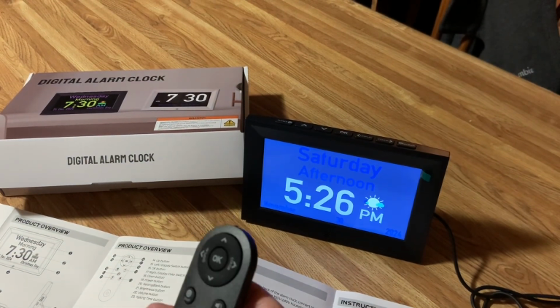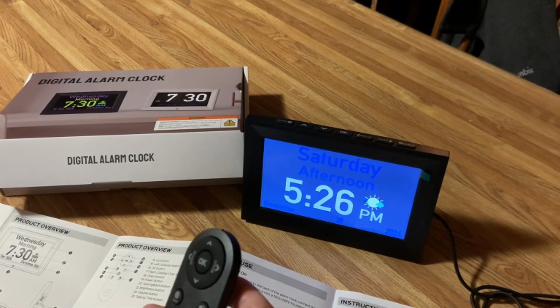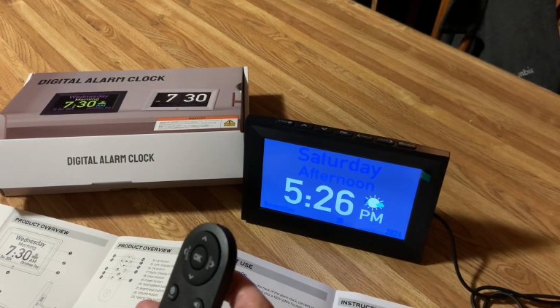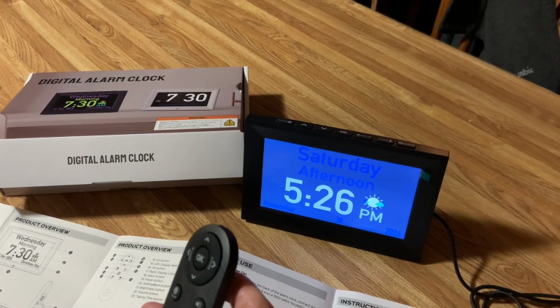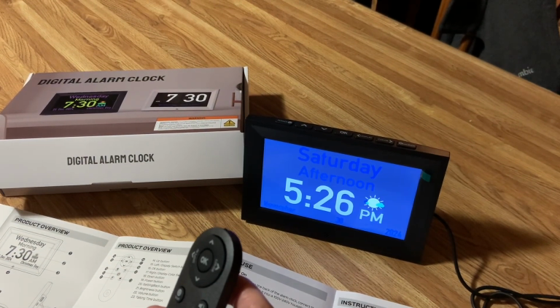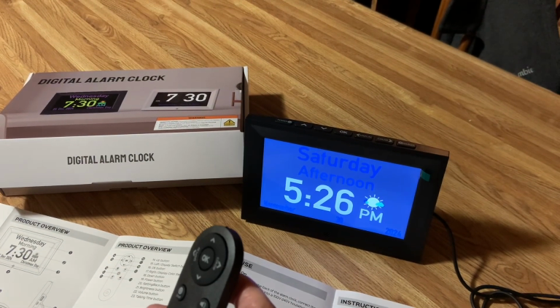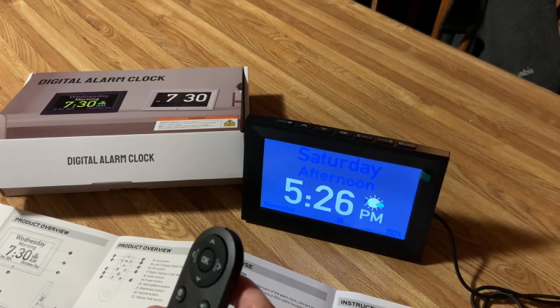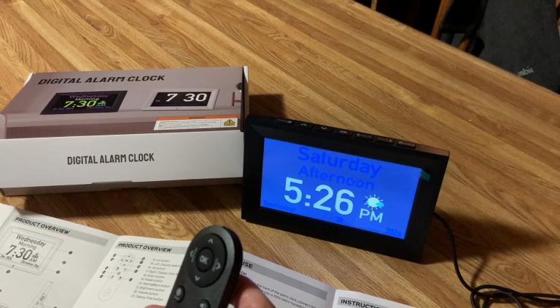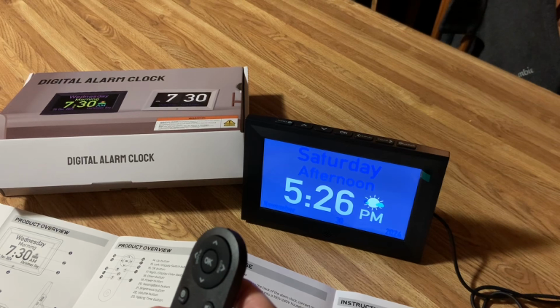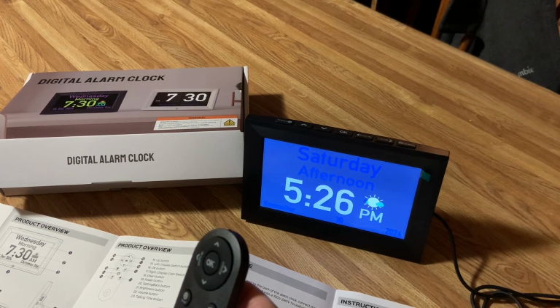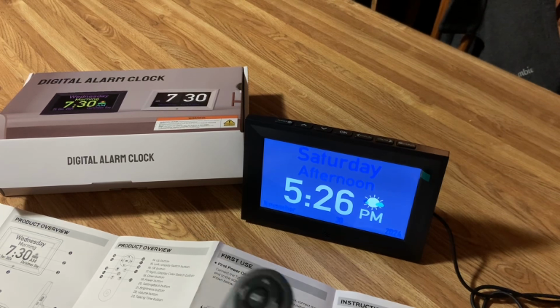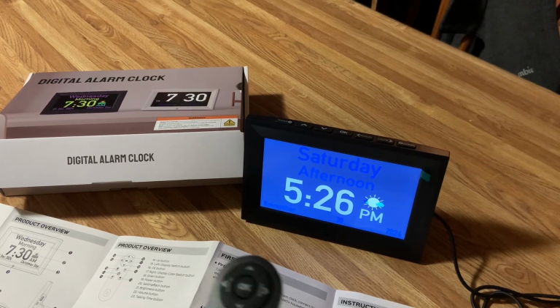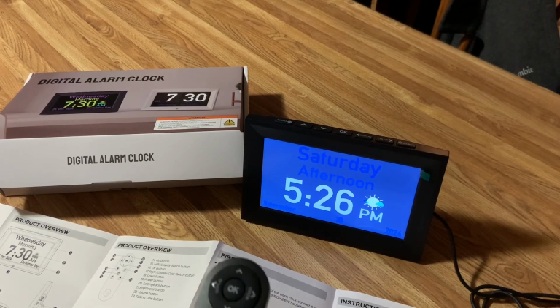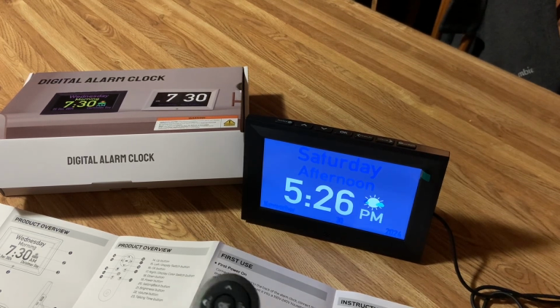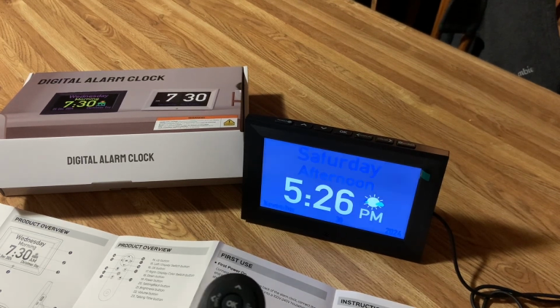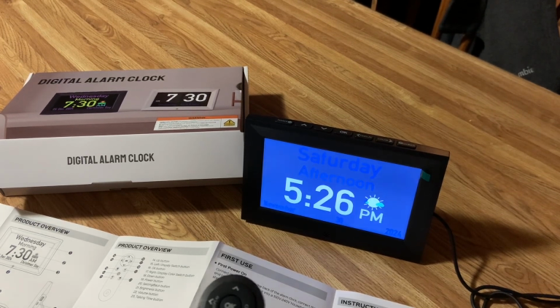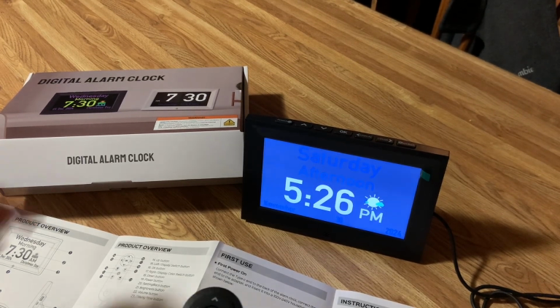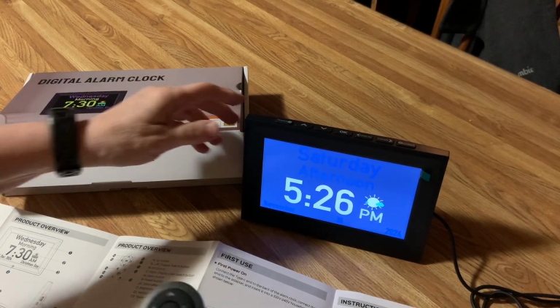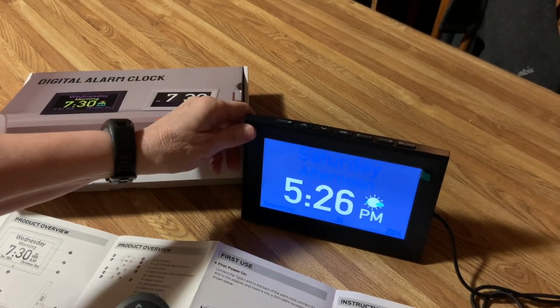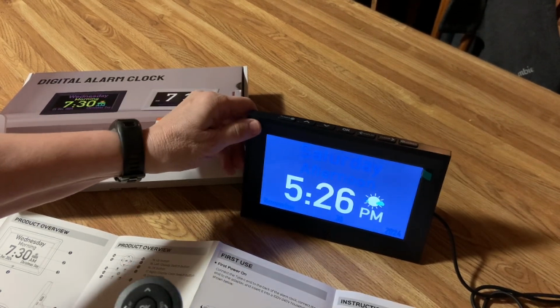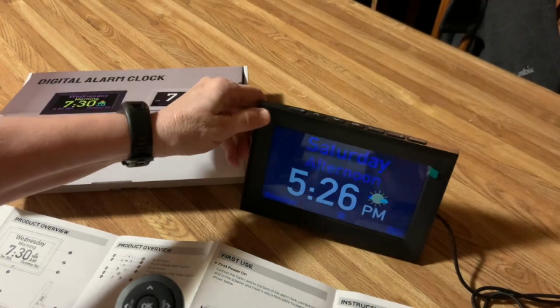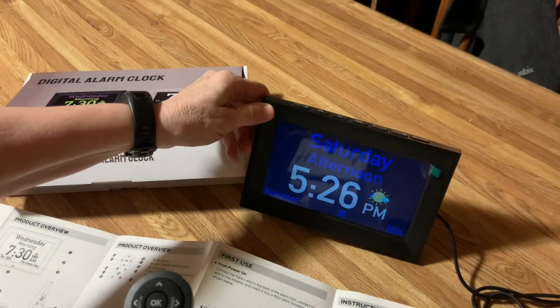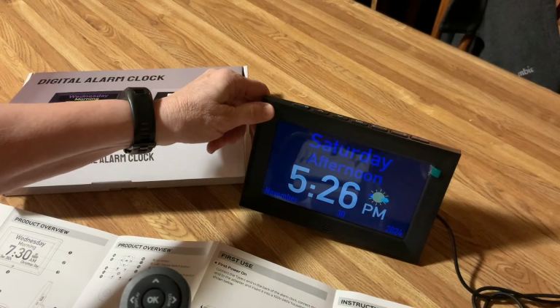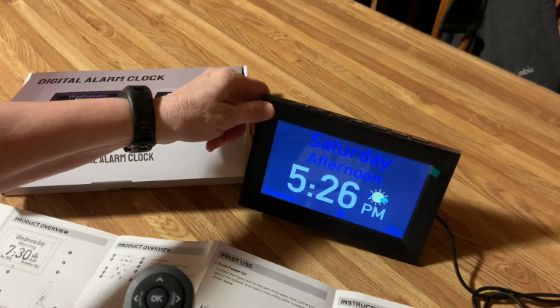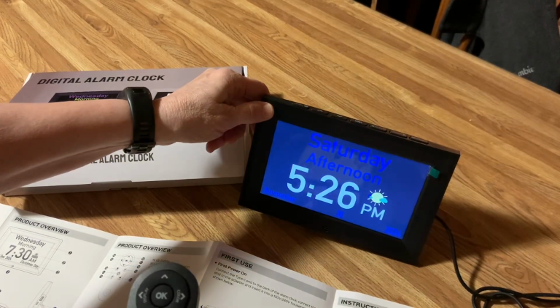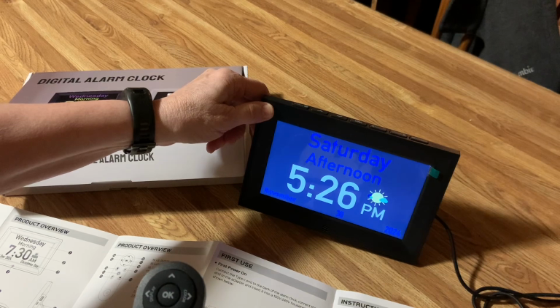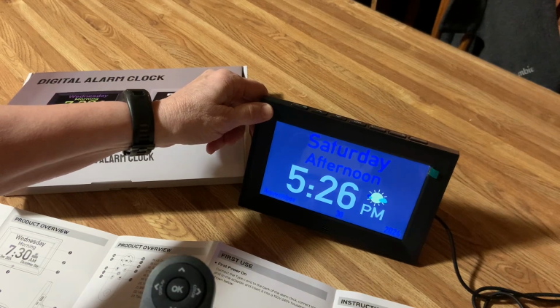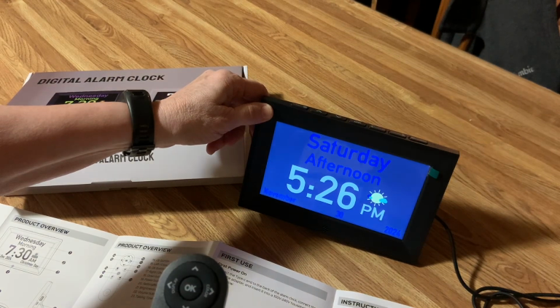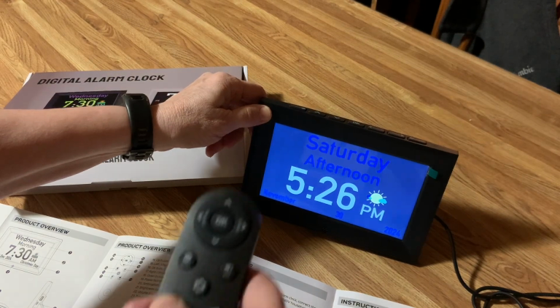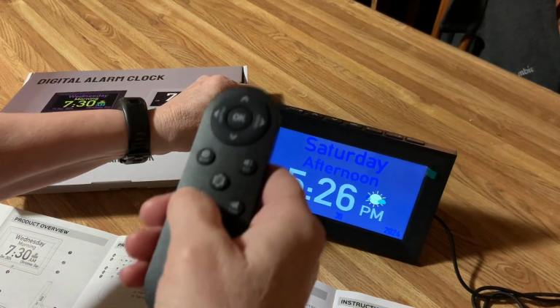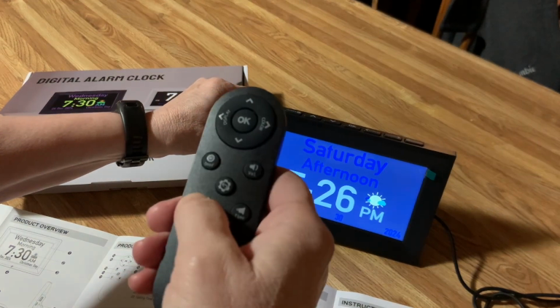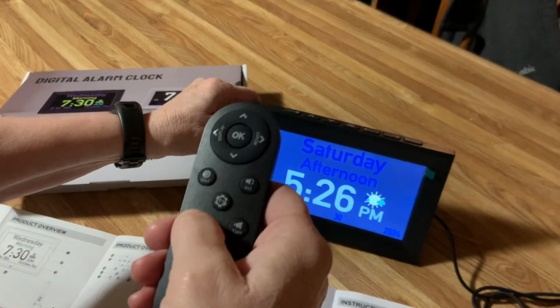For example, let's try brightness. Look at the difference — can you see the difference changing? And that's by me clicking this remote.